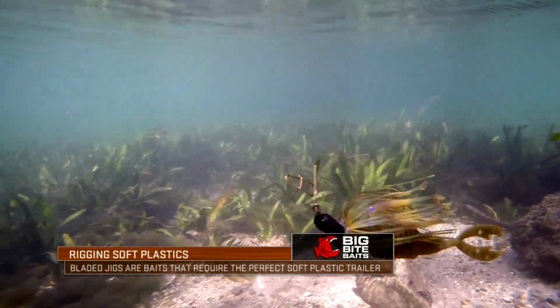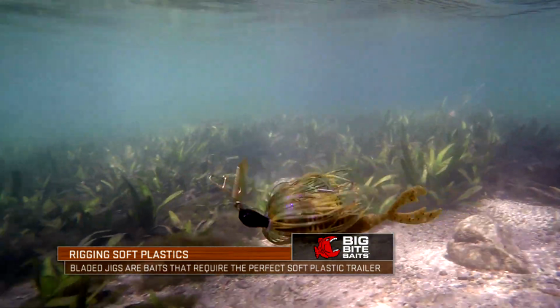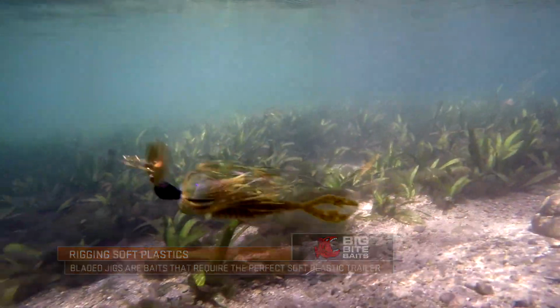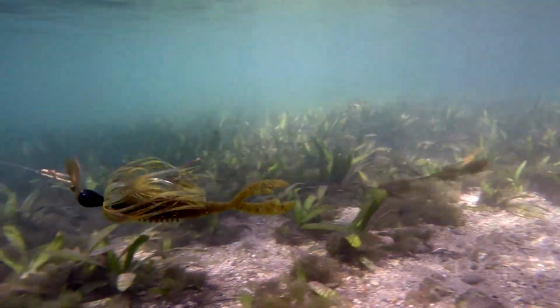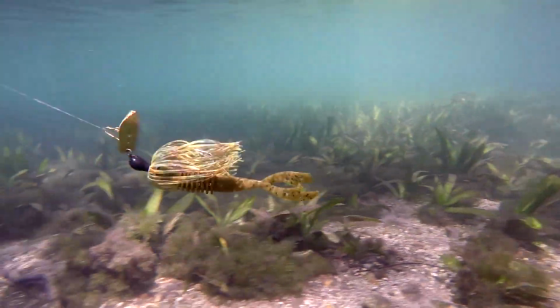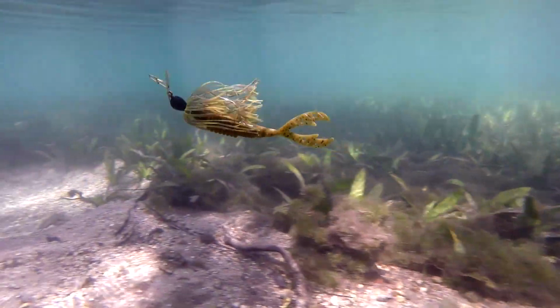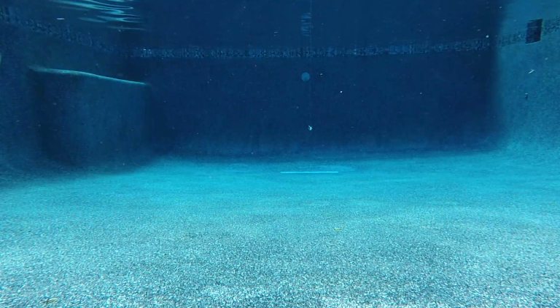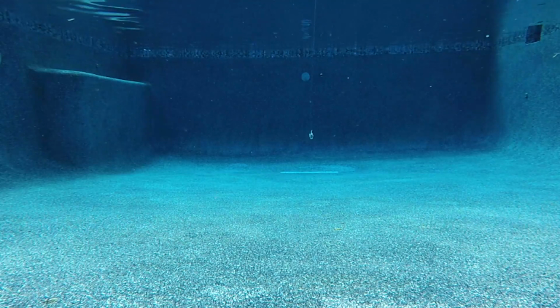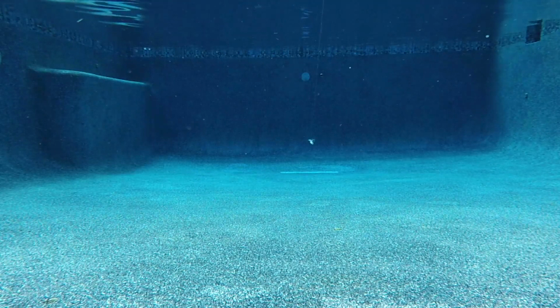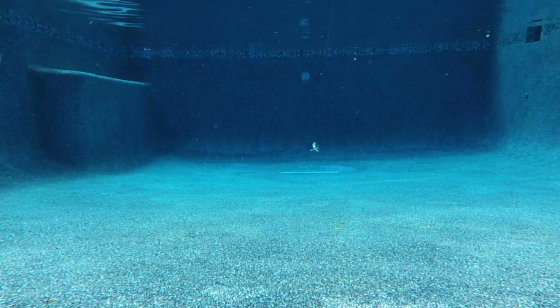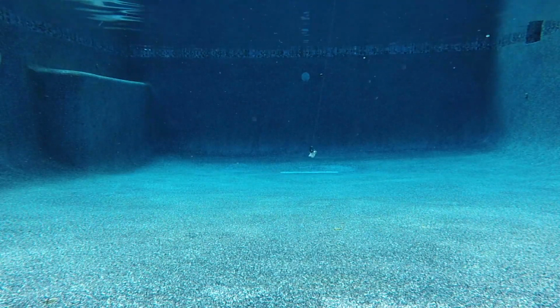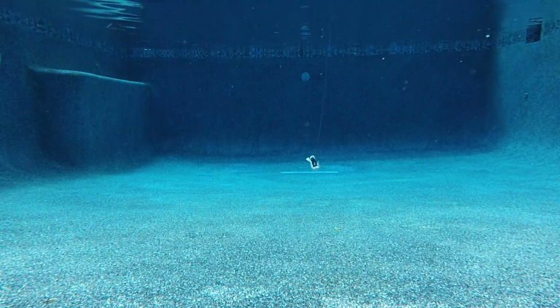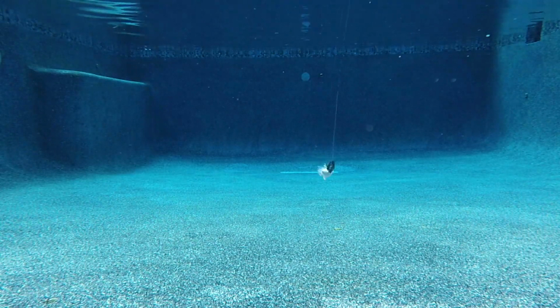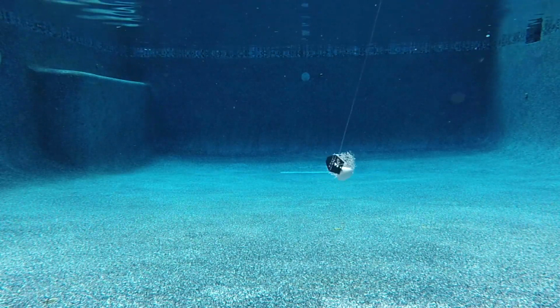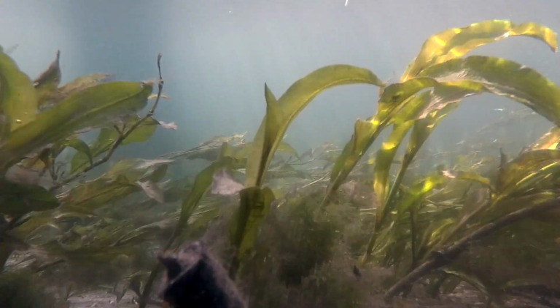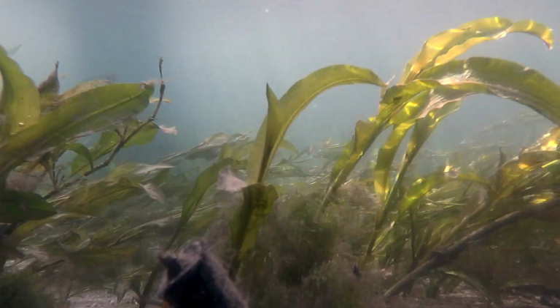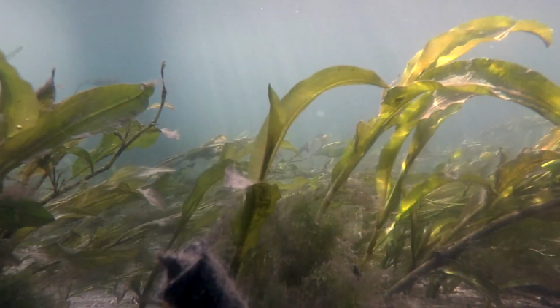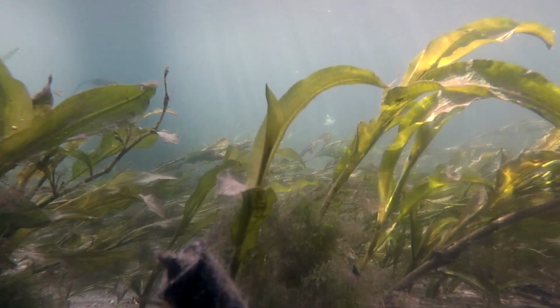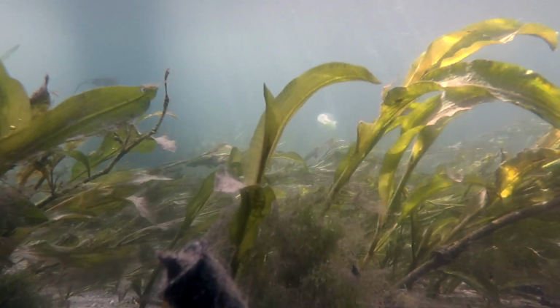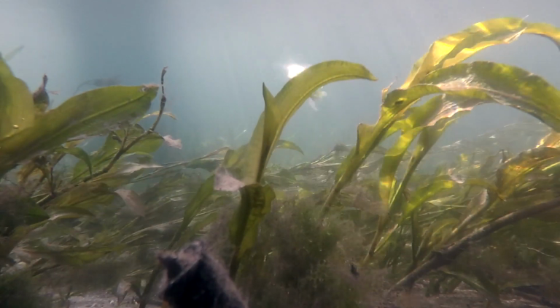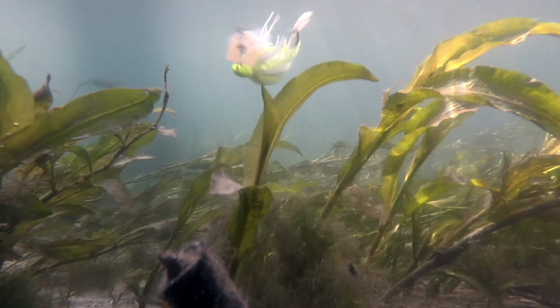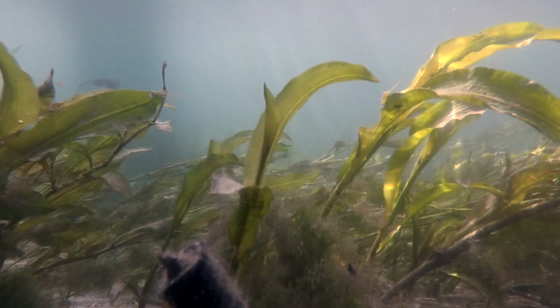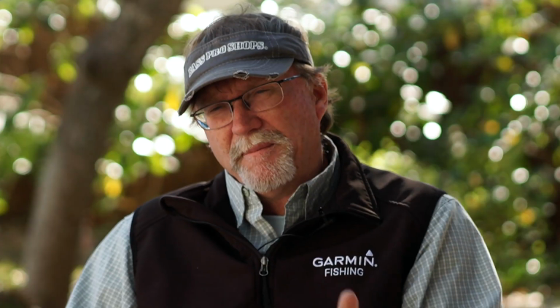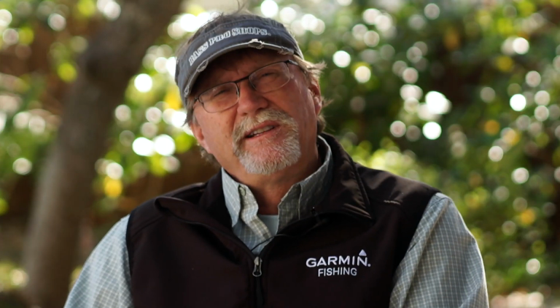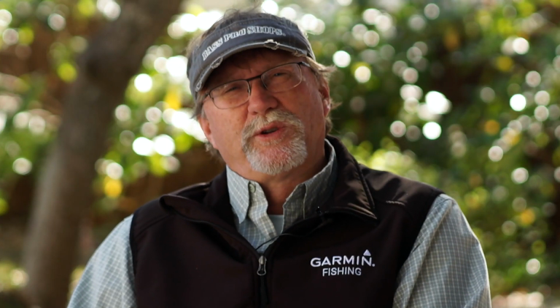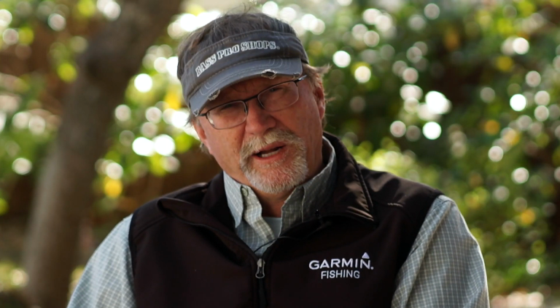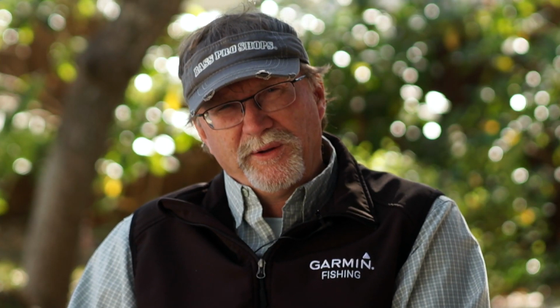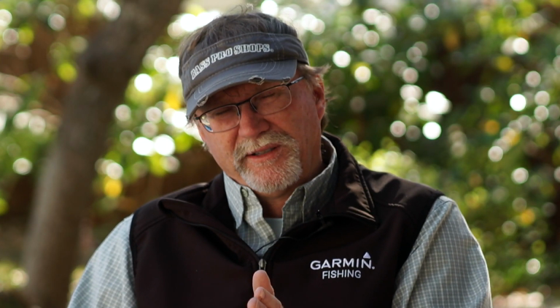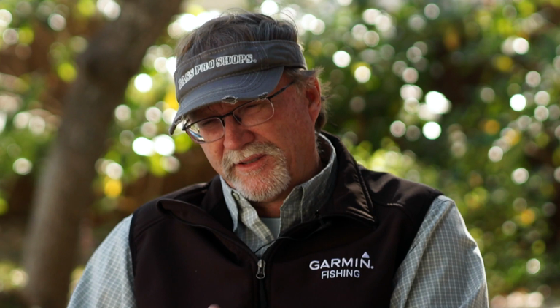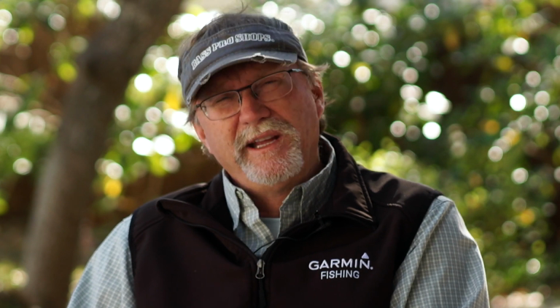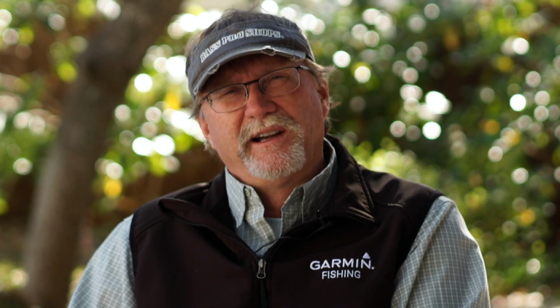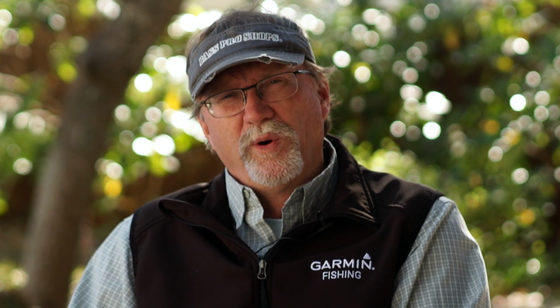People misunderstand how great they are — when you're thinking about throwing a lipless crankbait, throw that chatterbait in the same places, pull it through that grass. It's phenomenal in those types of situations. Matching the right trailer up to those is a unique scenario as well.